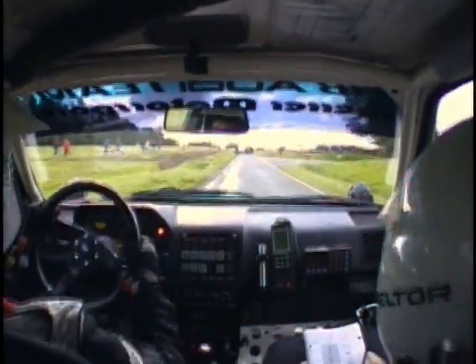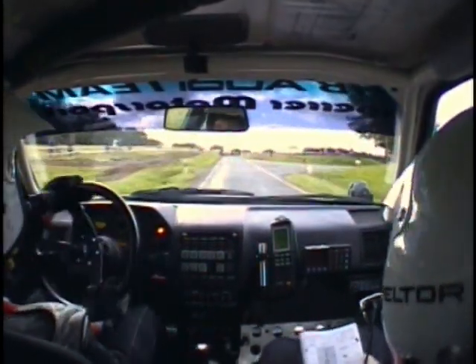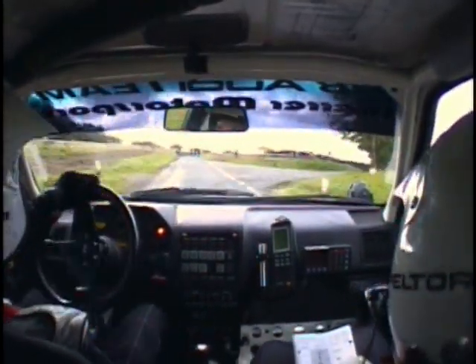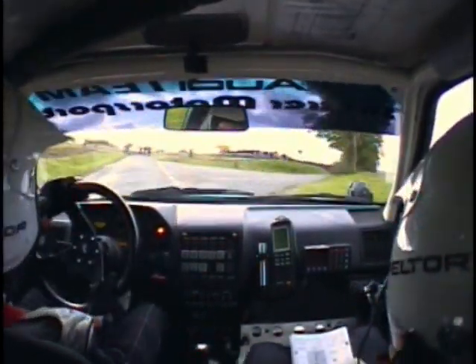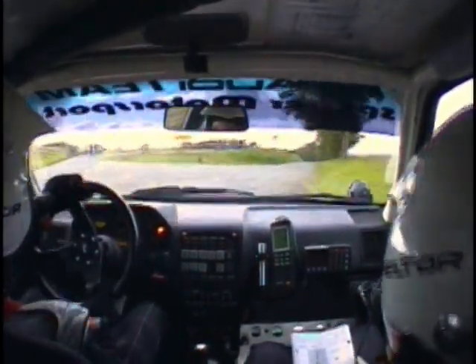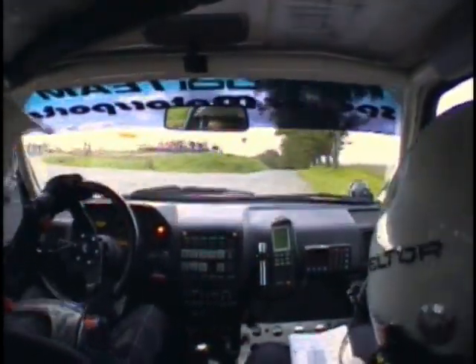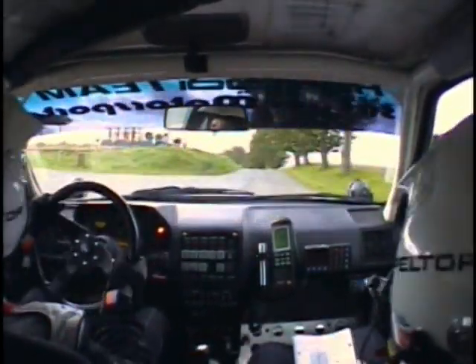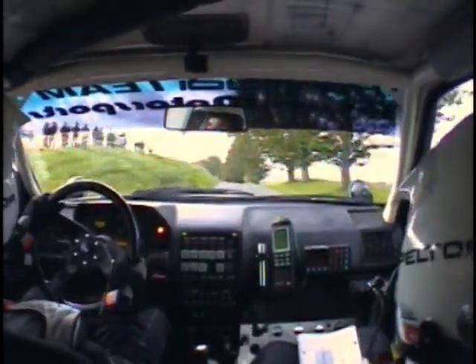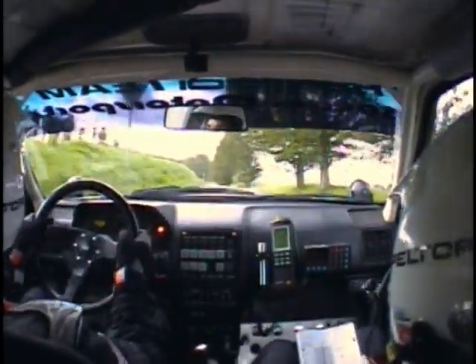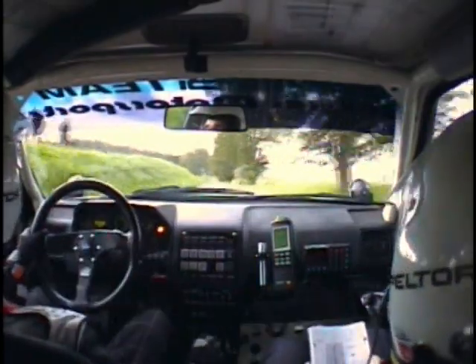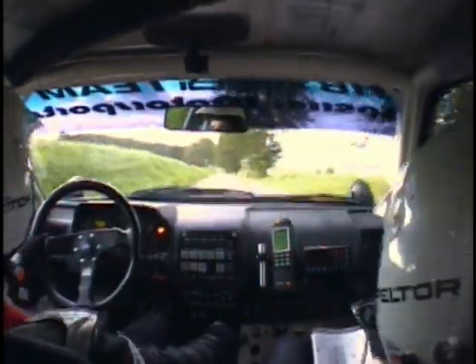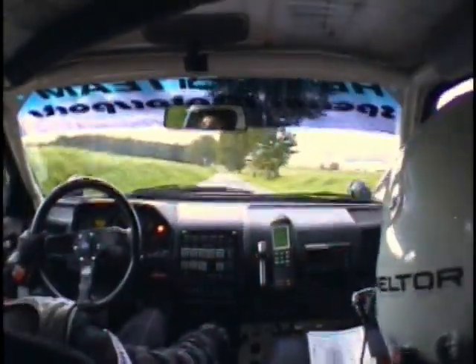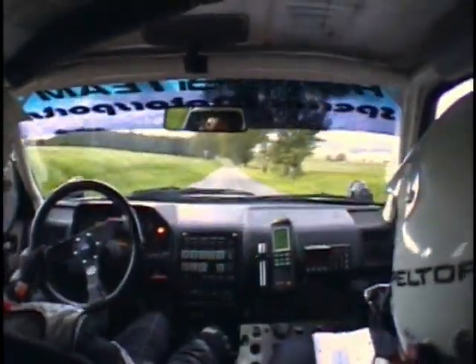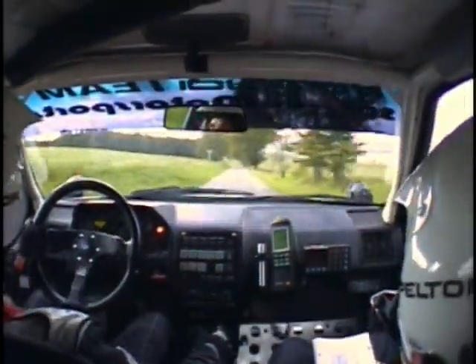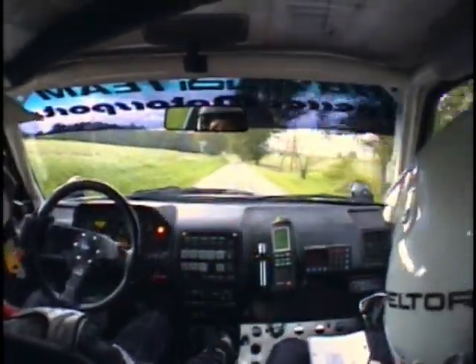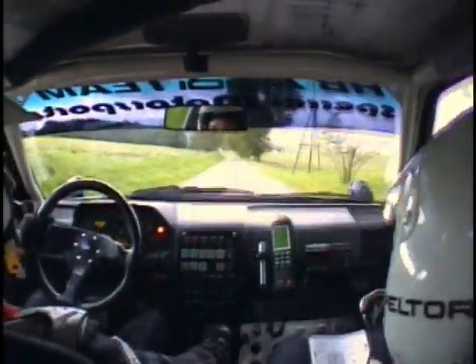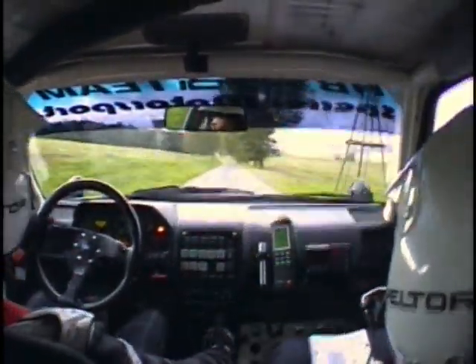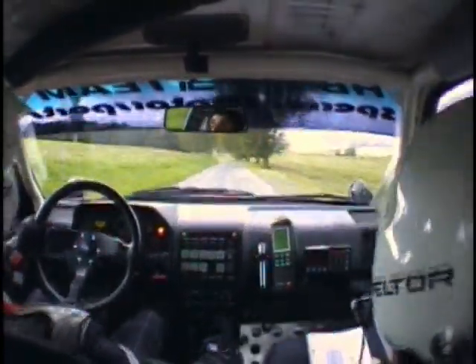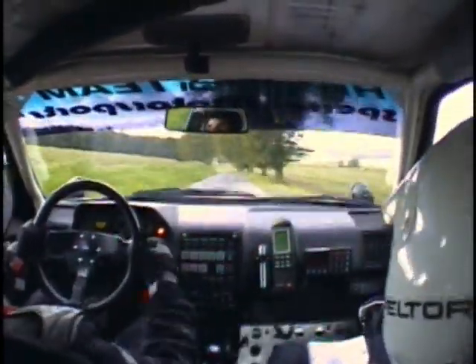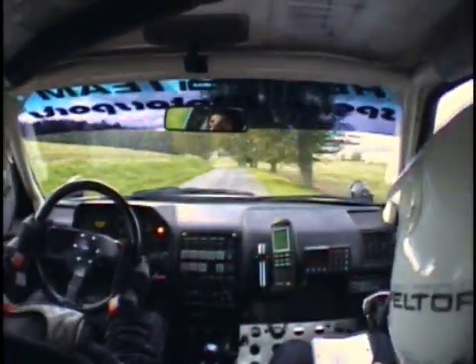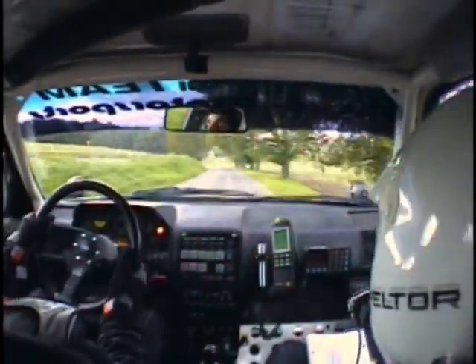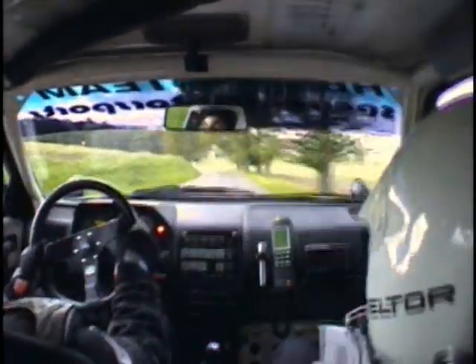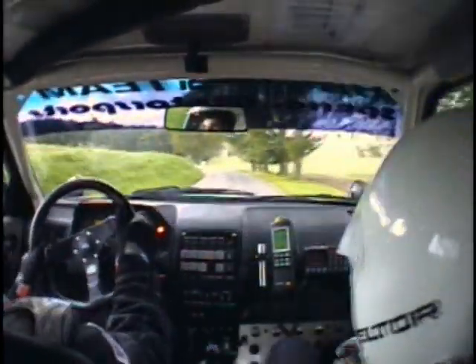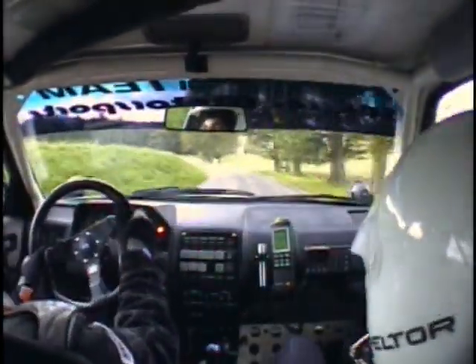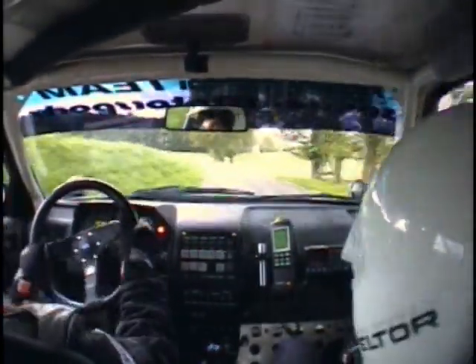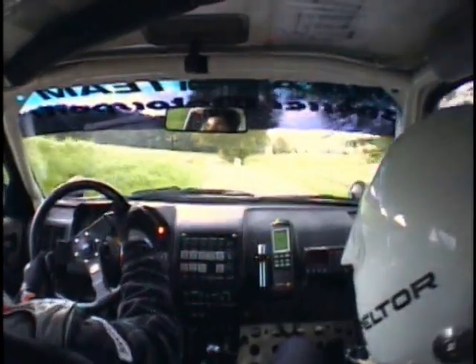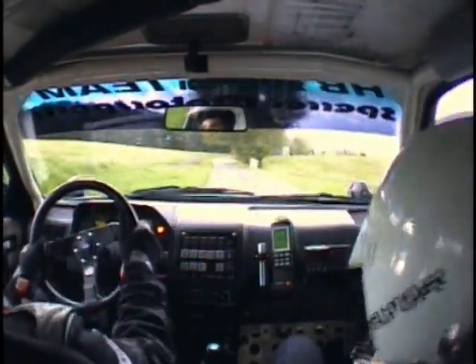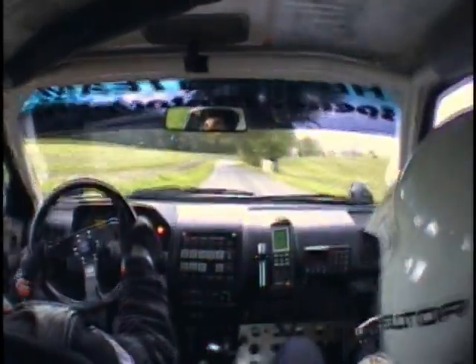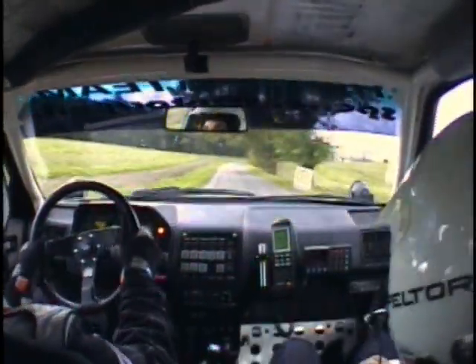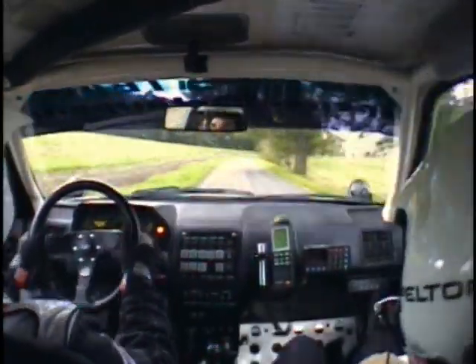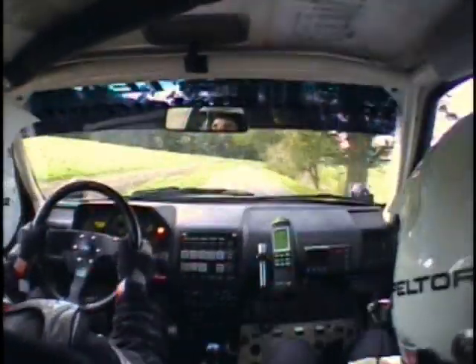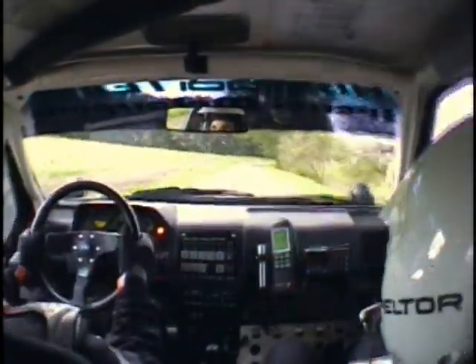Sur droite 100, plus. 50 mètres. Droite 40, plus, semi-court. Sur gauche 120. Sur gauche 100, fond.